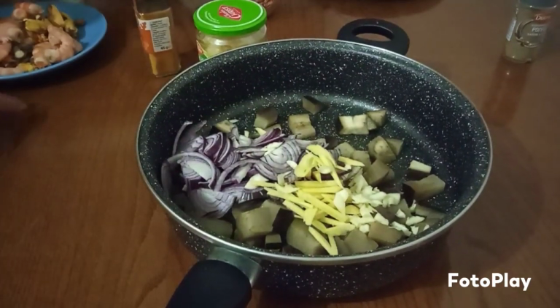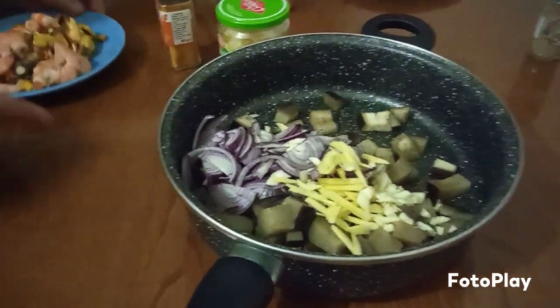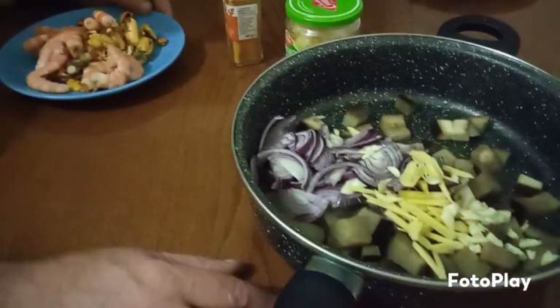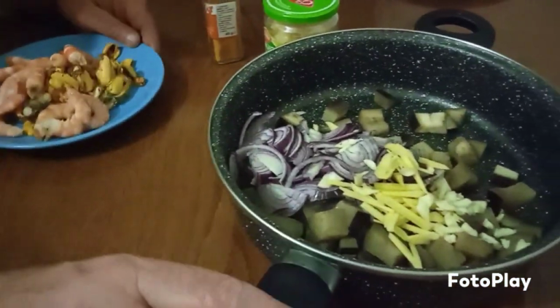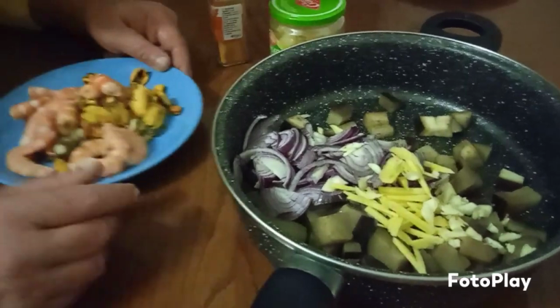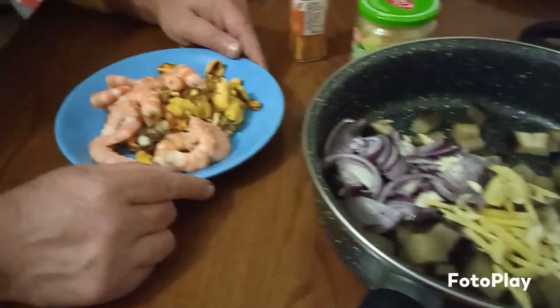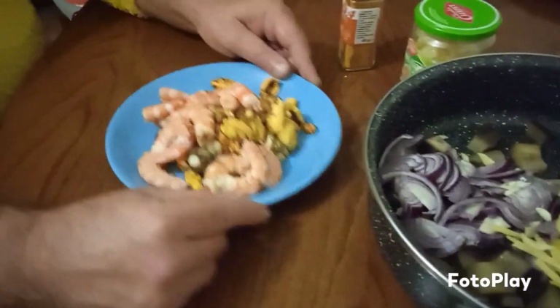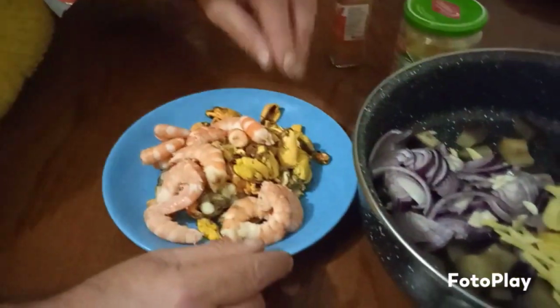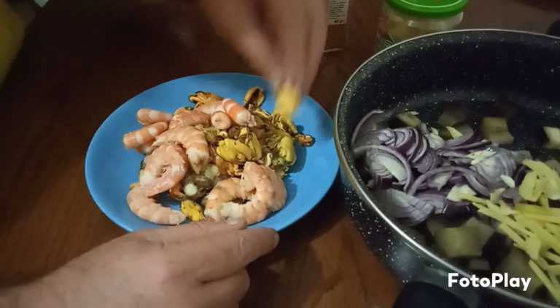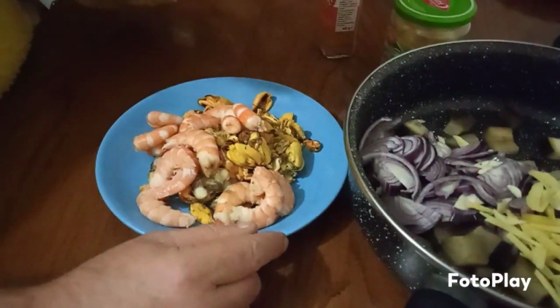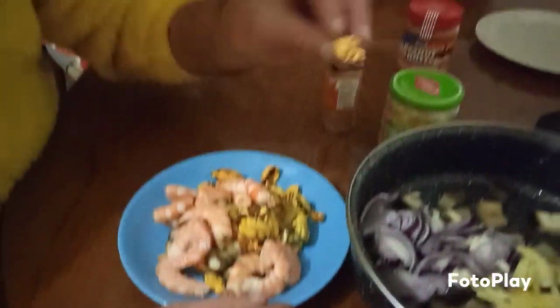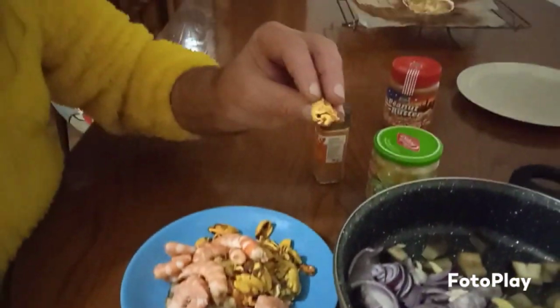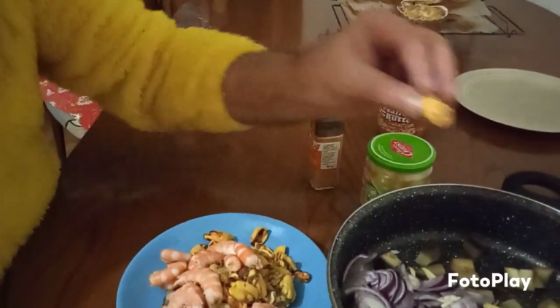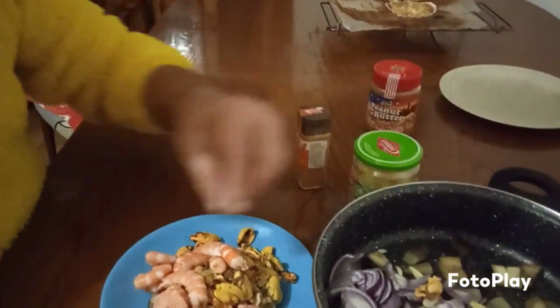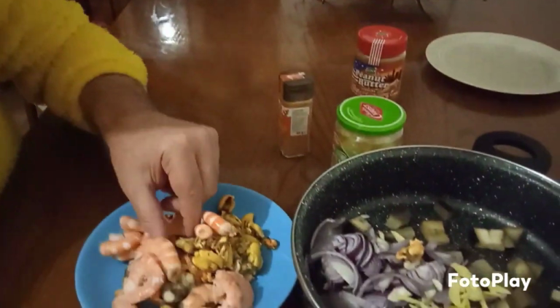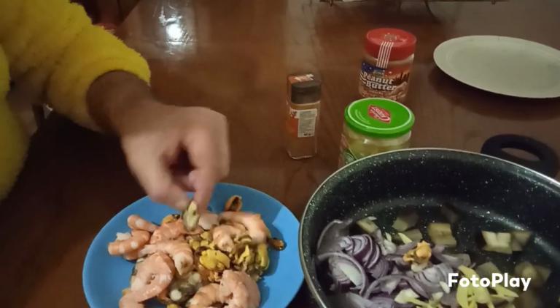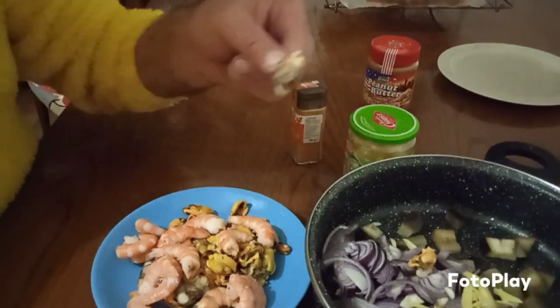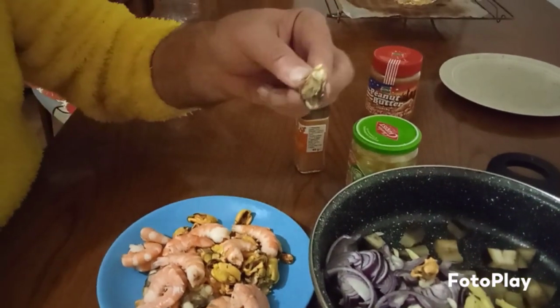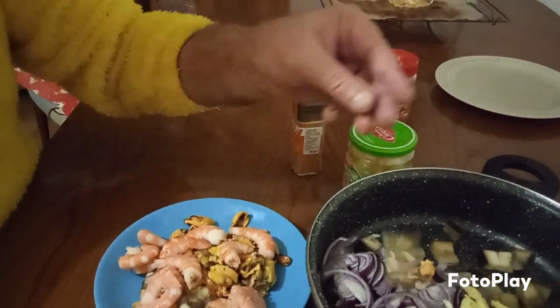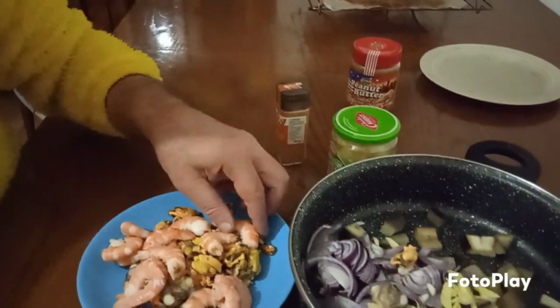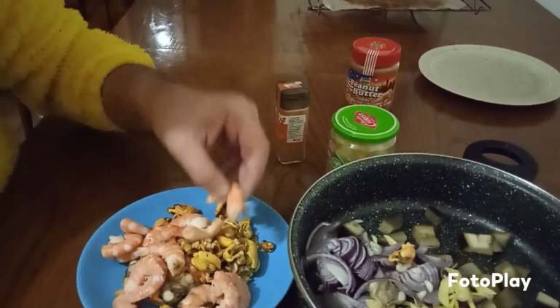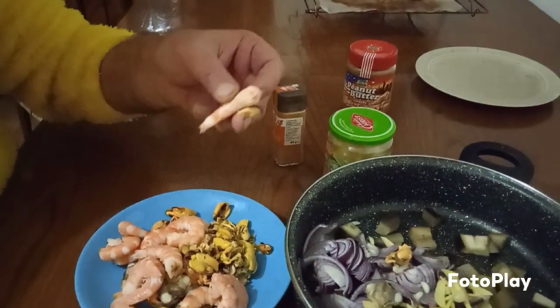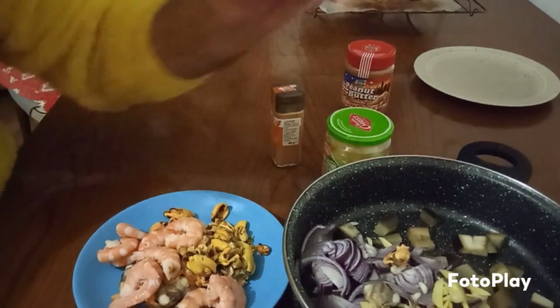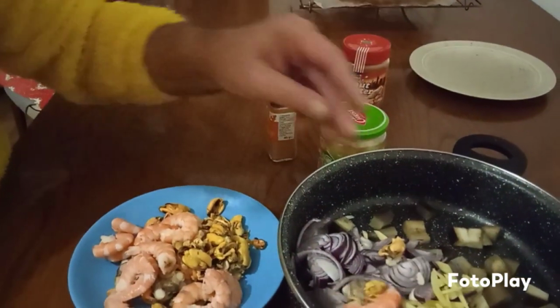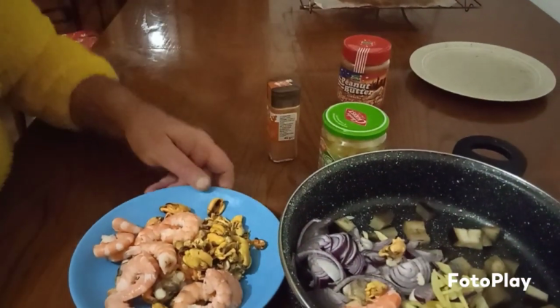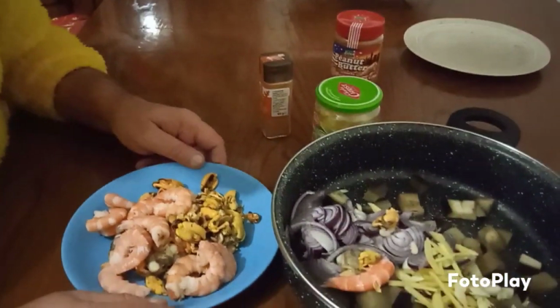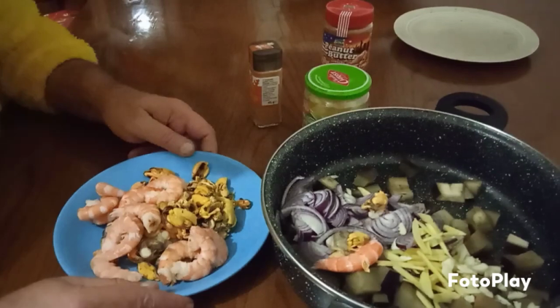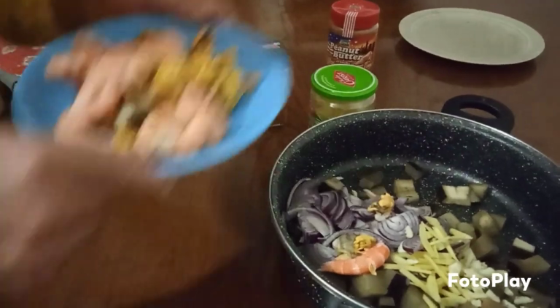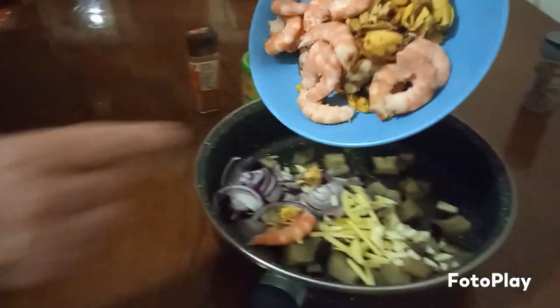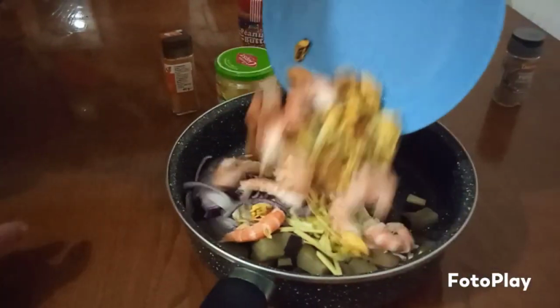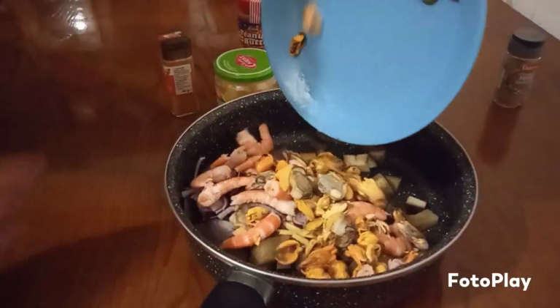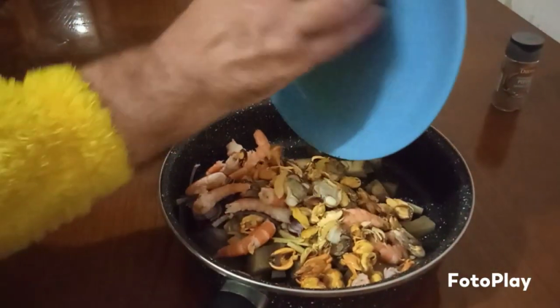Then we'll add the seafood part. Remember, these are your mussels. Then you've got your clams and your shrimps. So we're going to put all that together now. There we go.